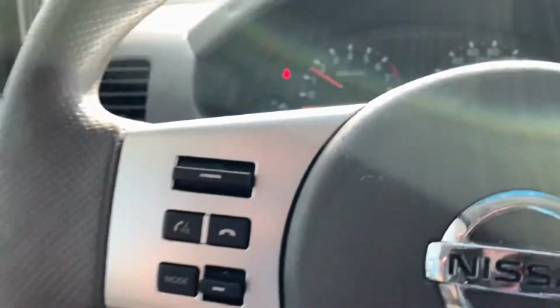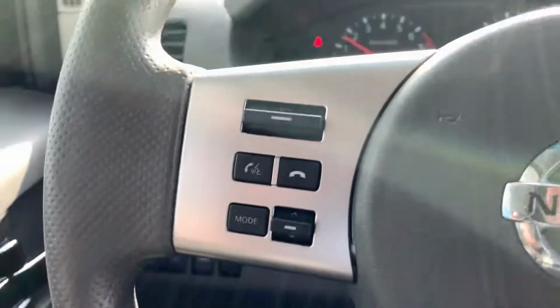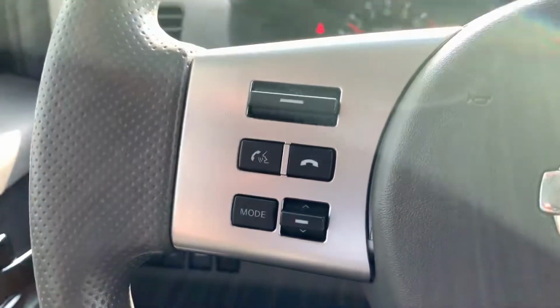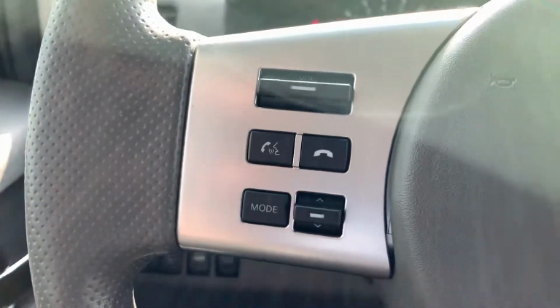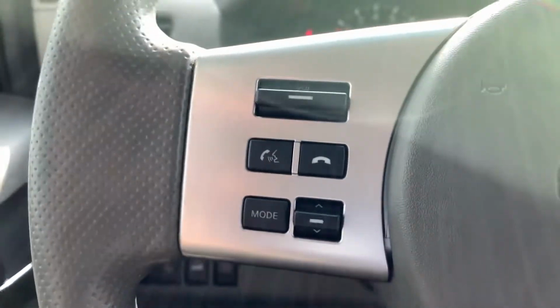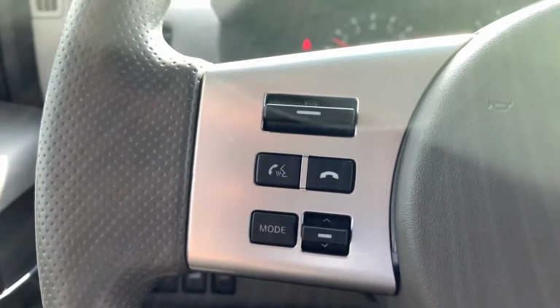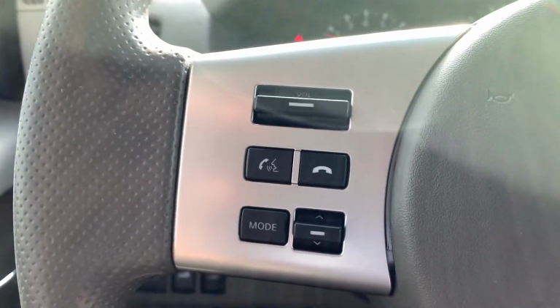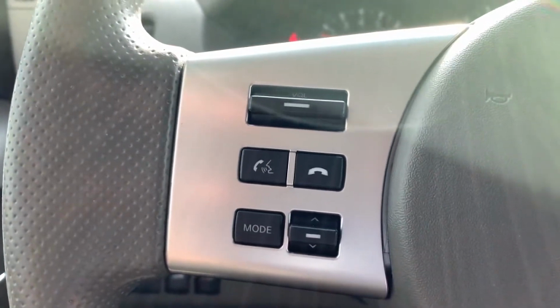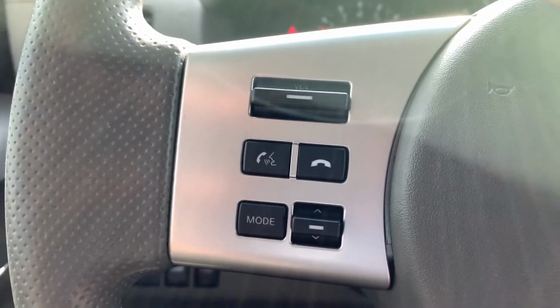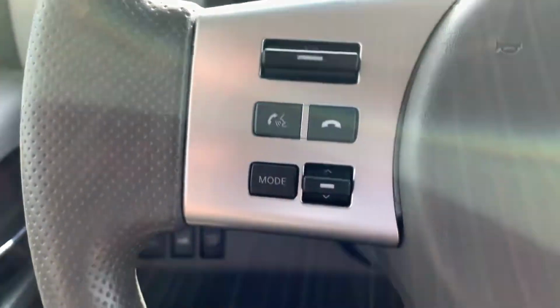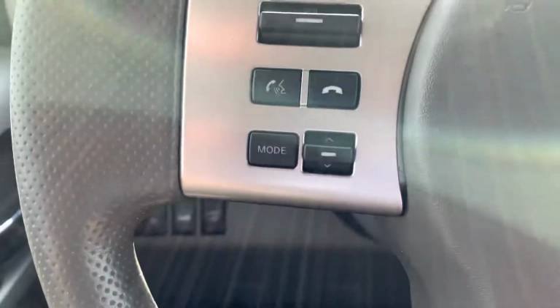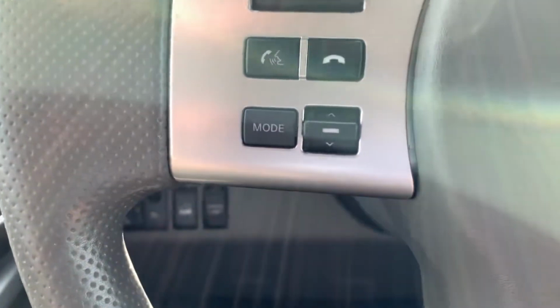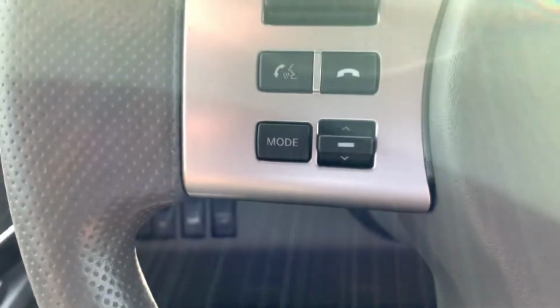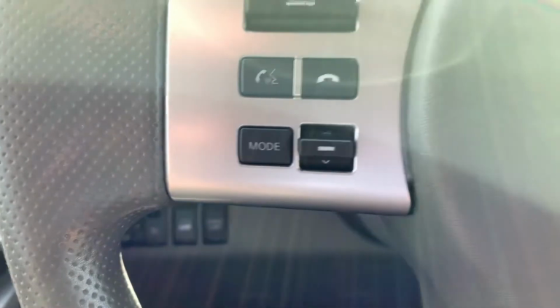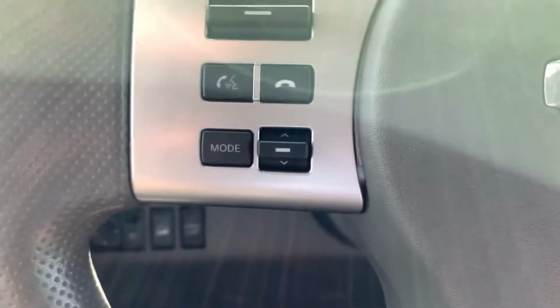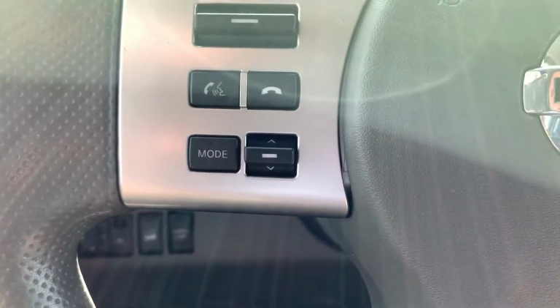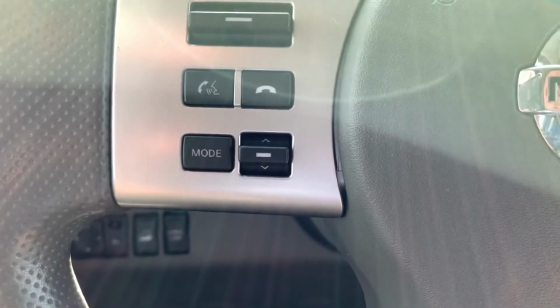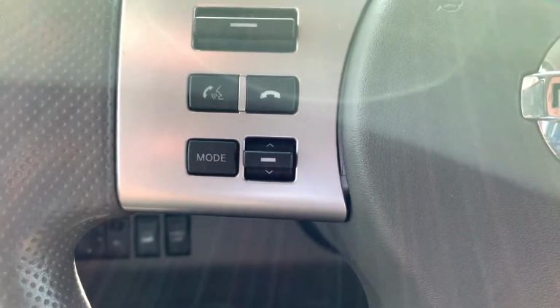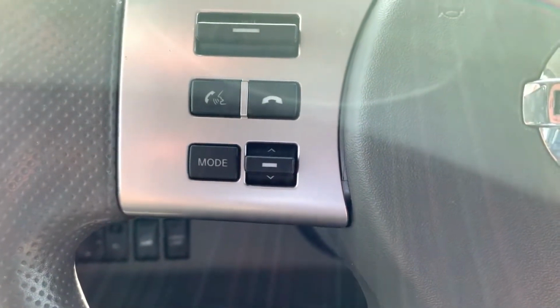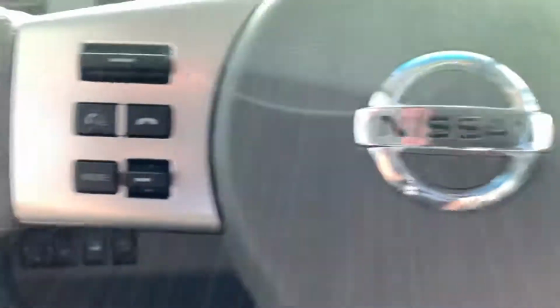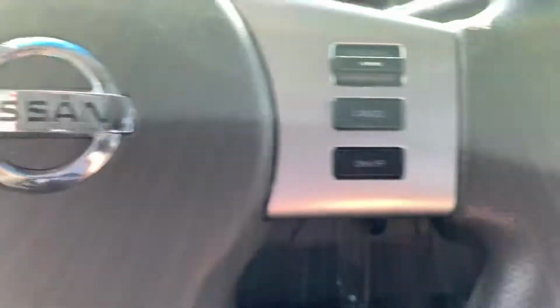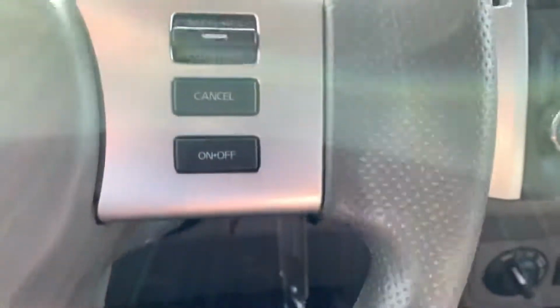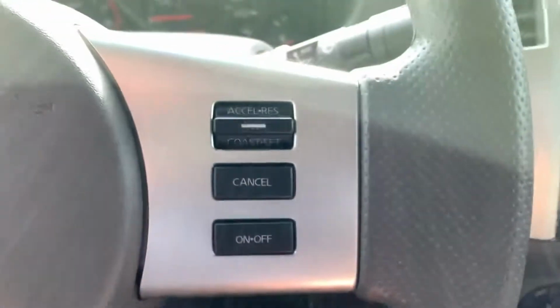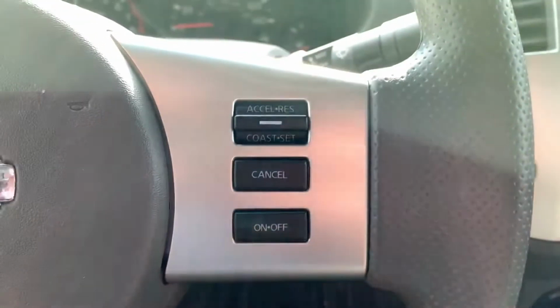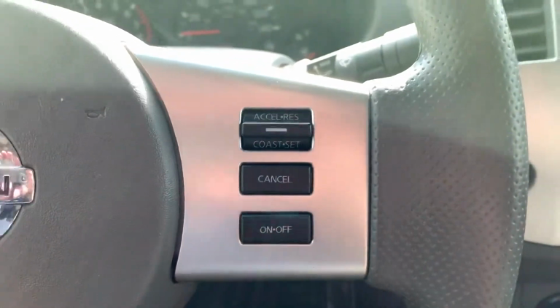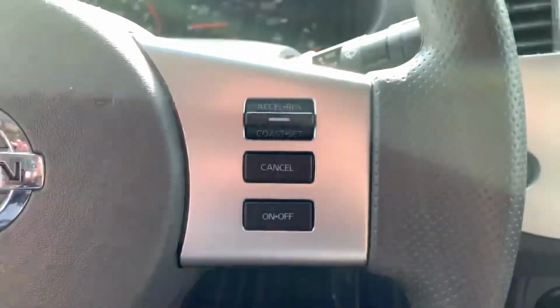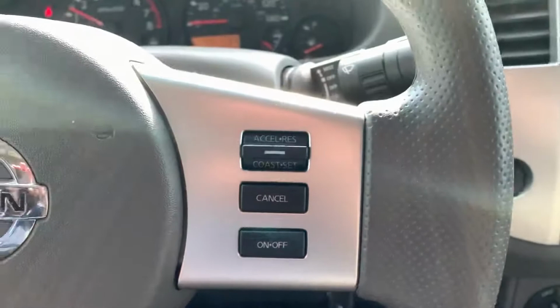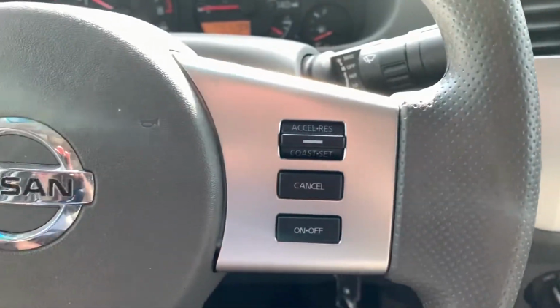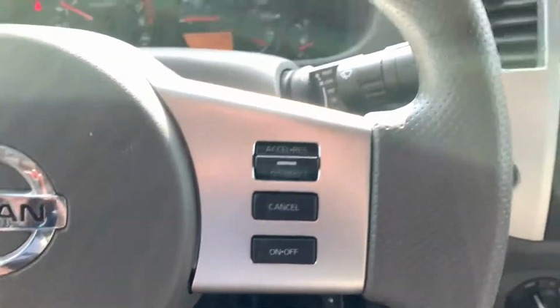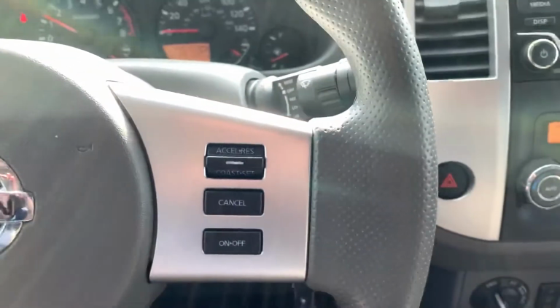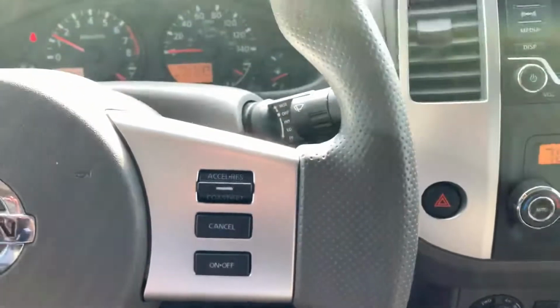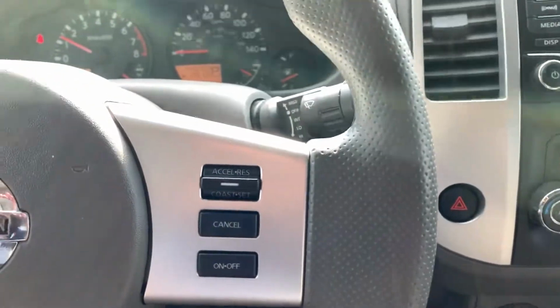The steering wheel has mounted controls for volume, calling, voice recognition, and your media sources — changing through tracks and presets as well. Over here you've got cruise controls, very nice to have.